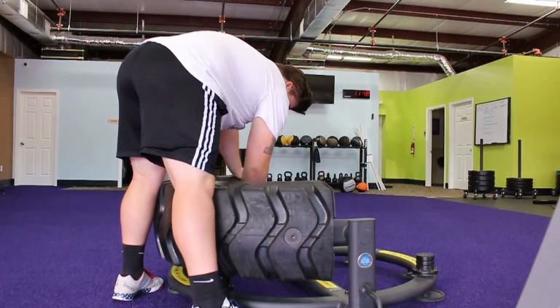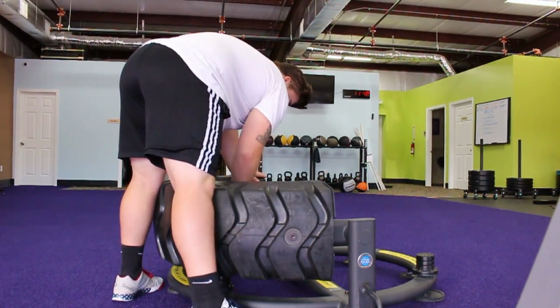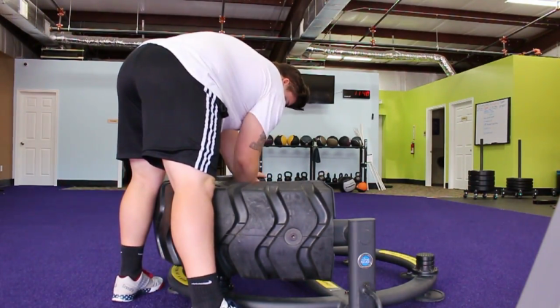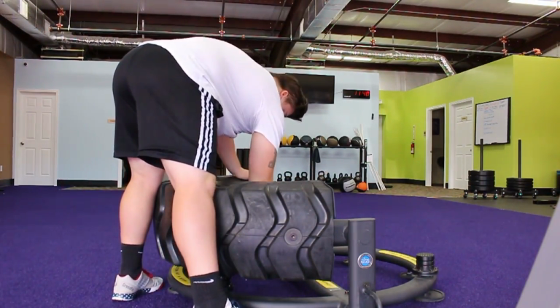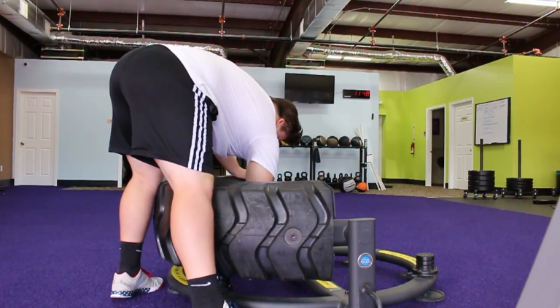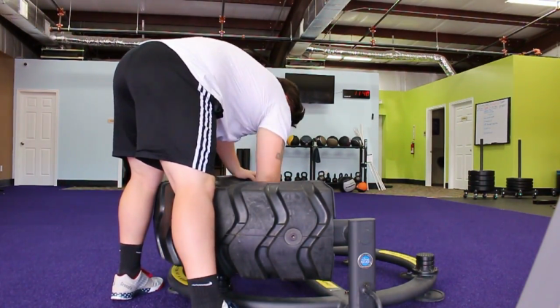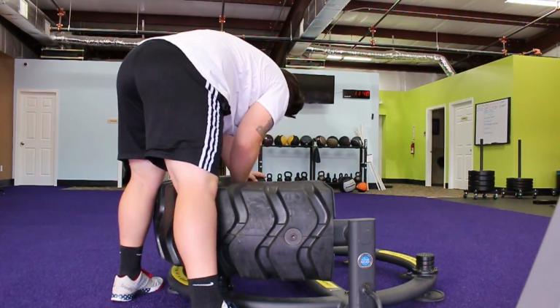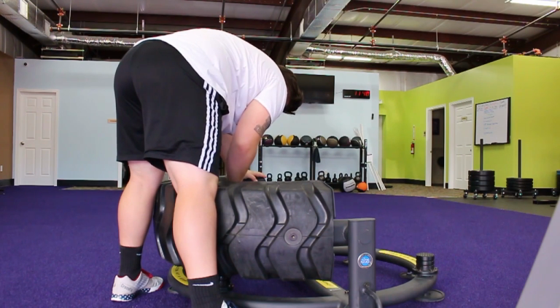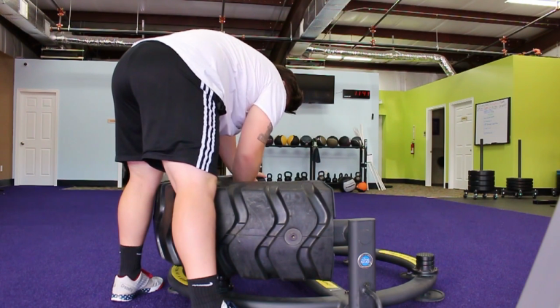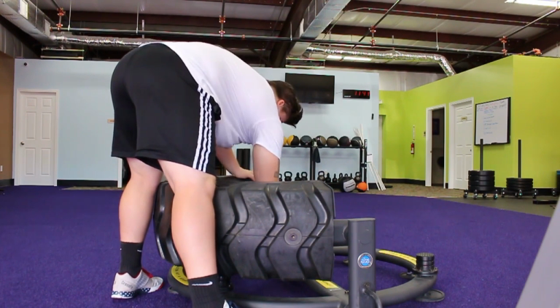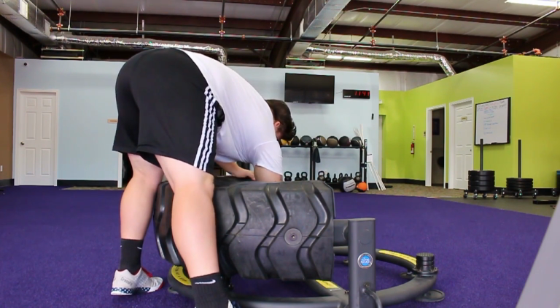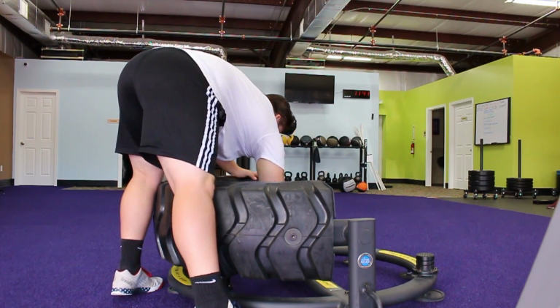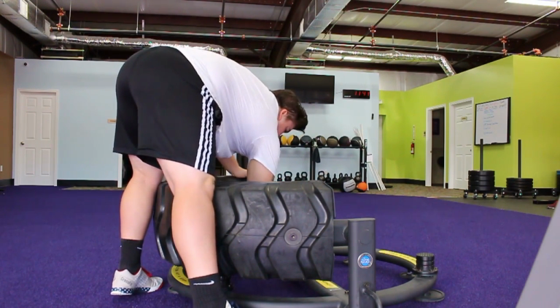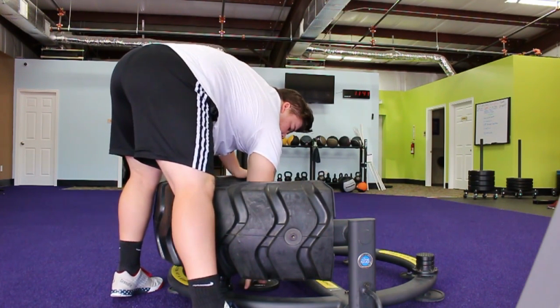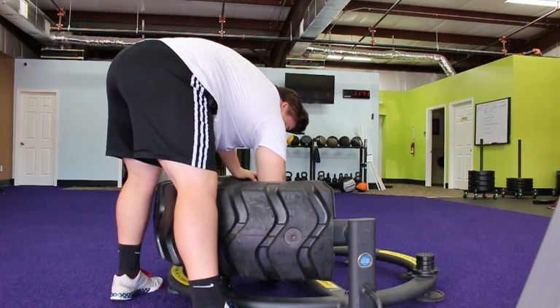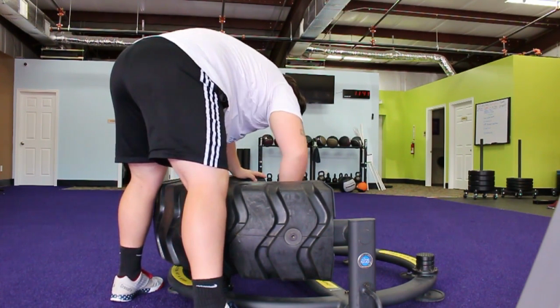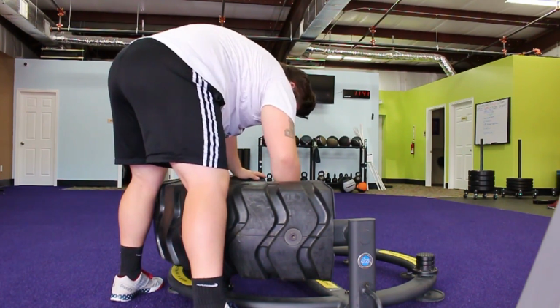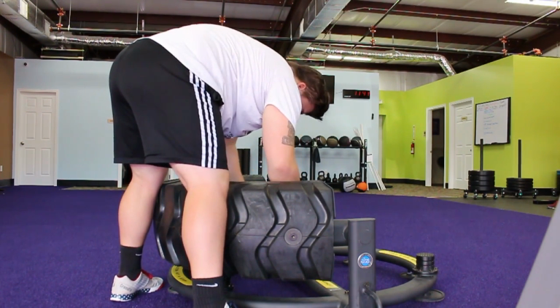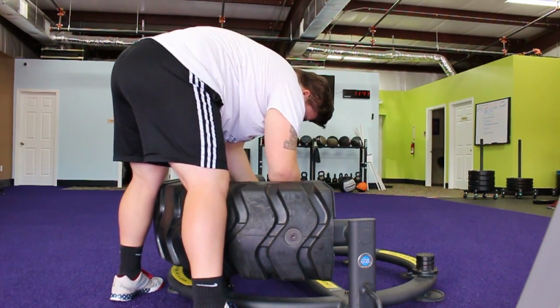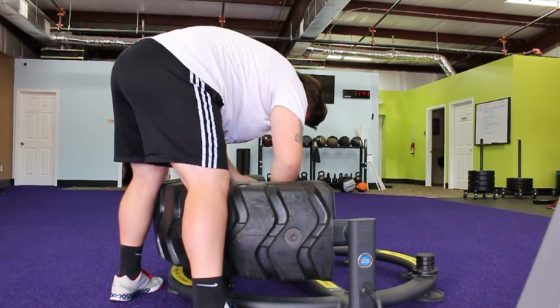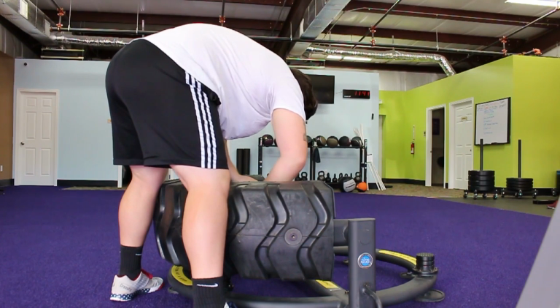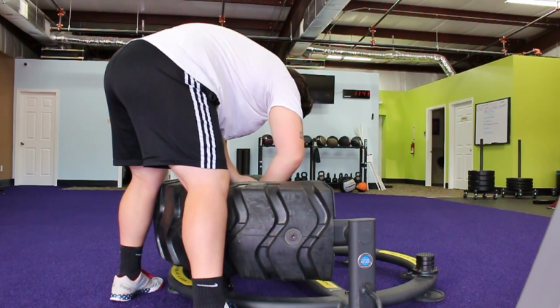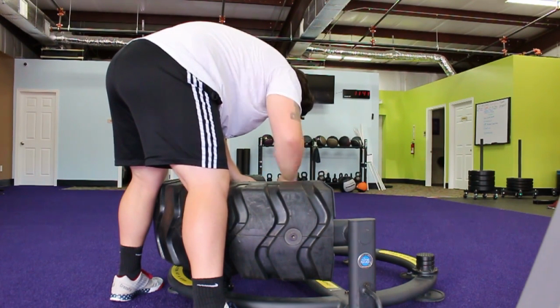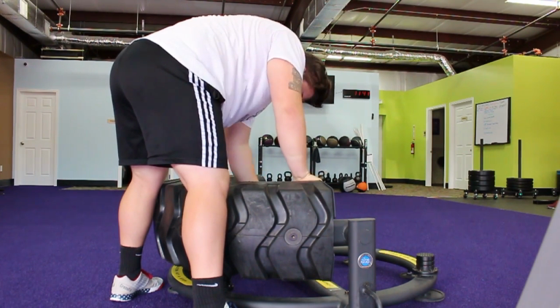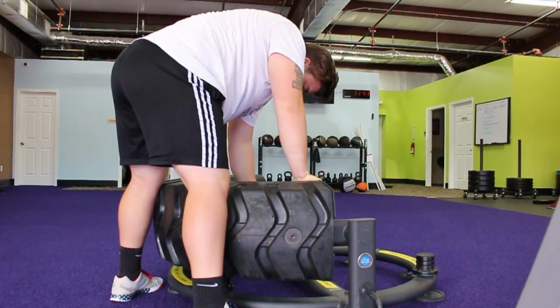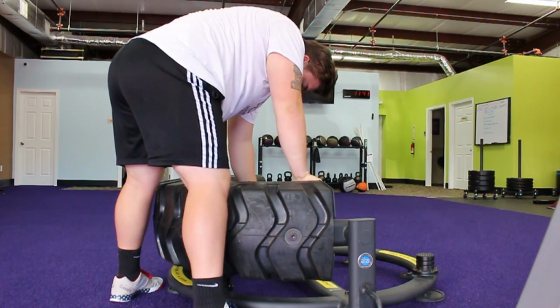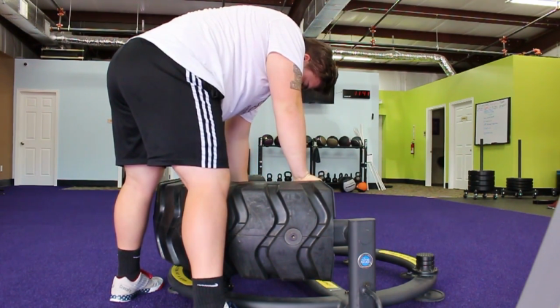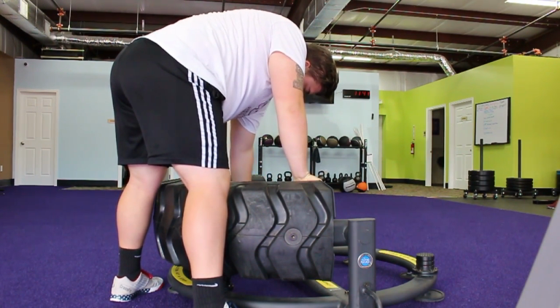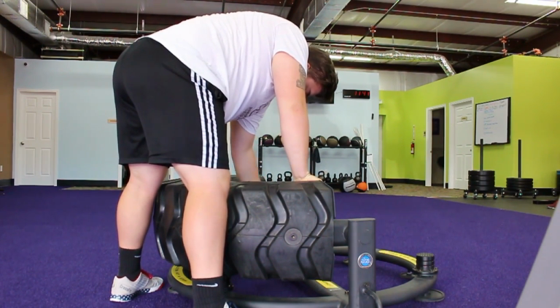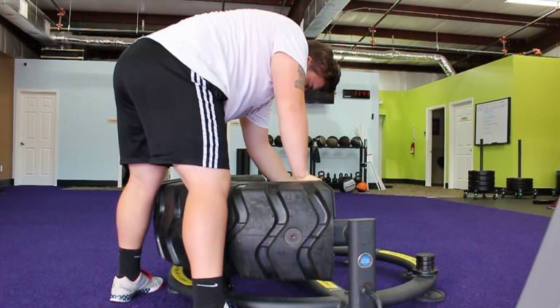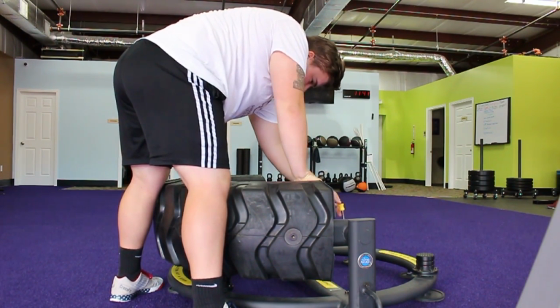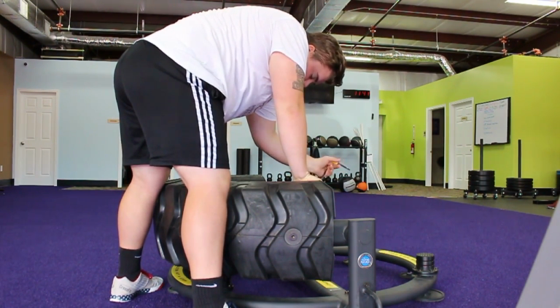Welcome back to day two of the journey. My goal is to get down from 290 to about 270, and then from there we'll do another 10 to 20 pounds and keep going.